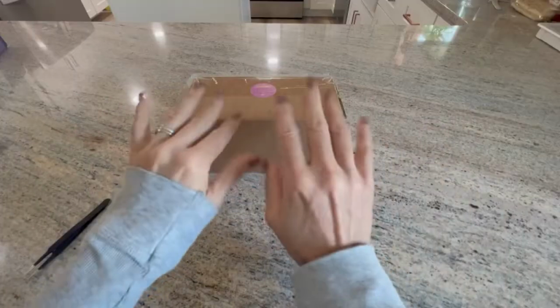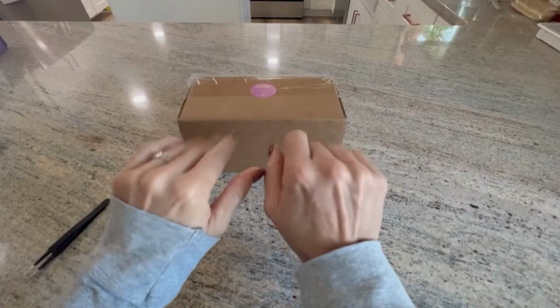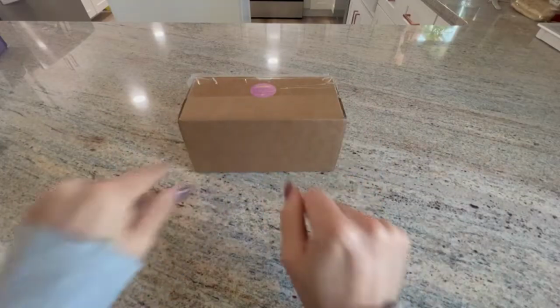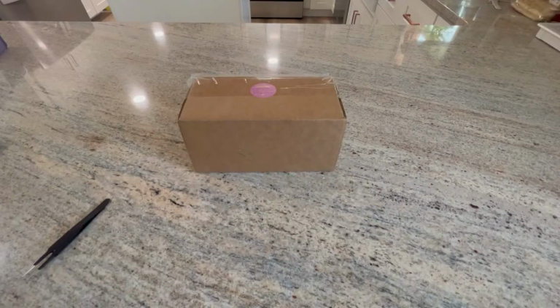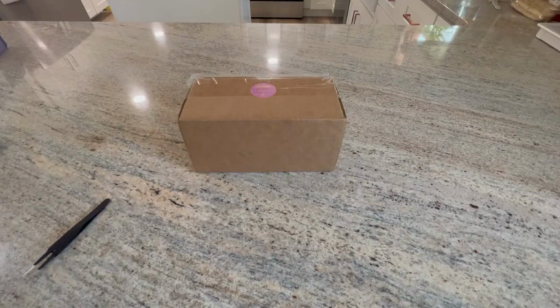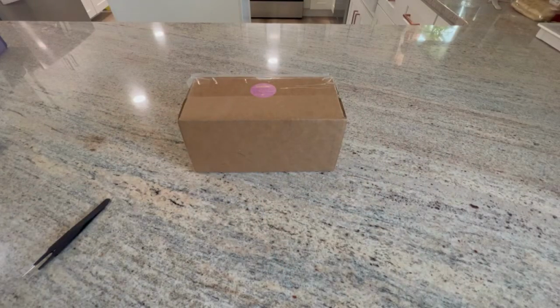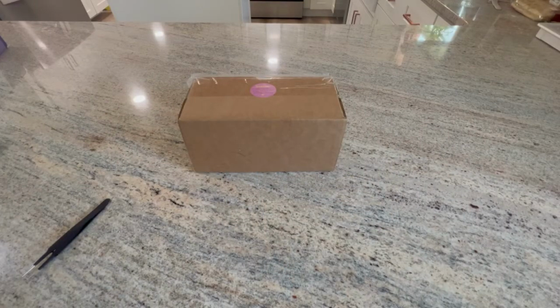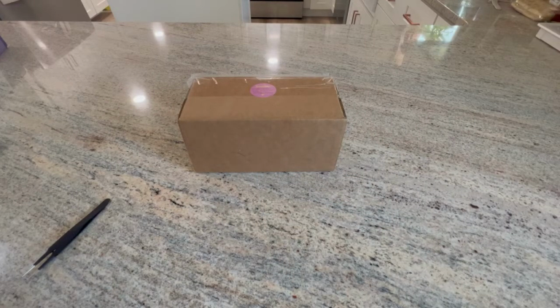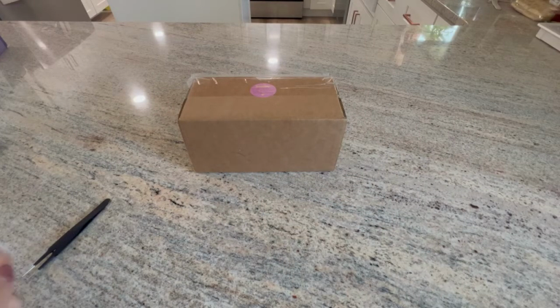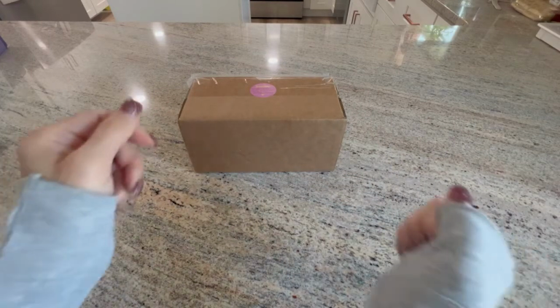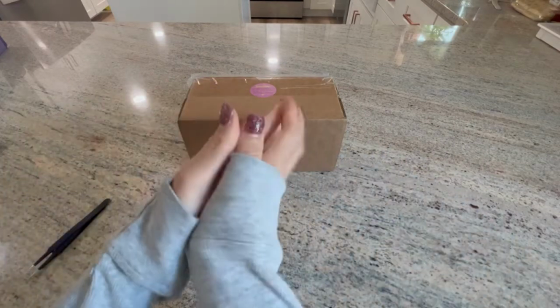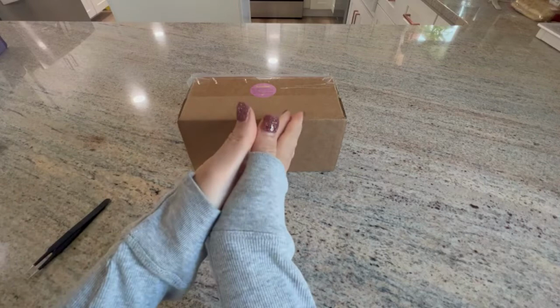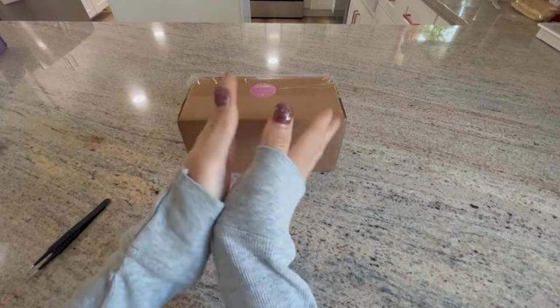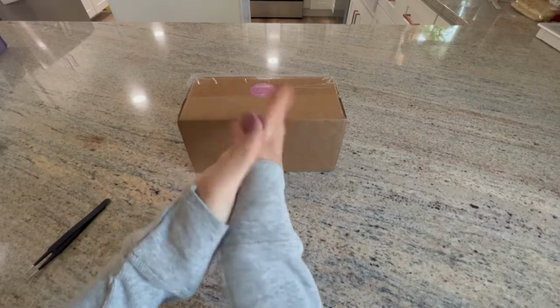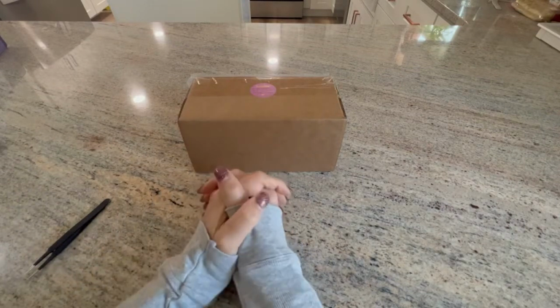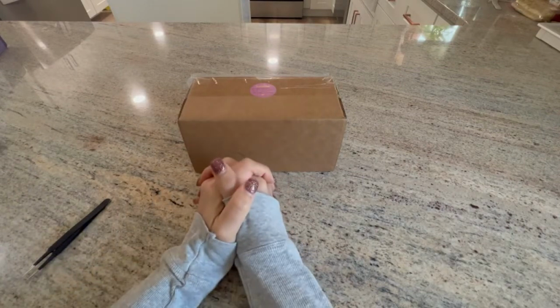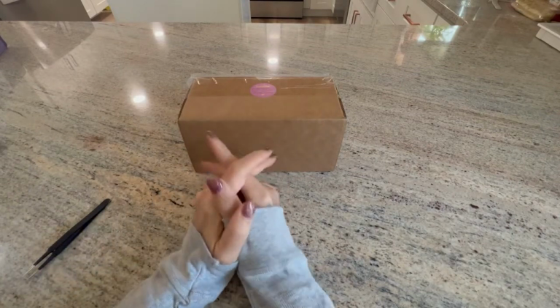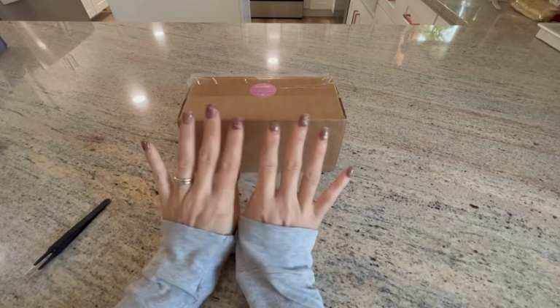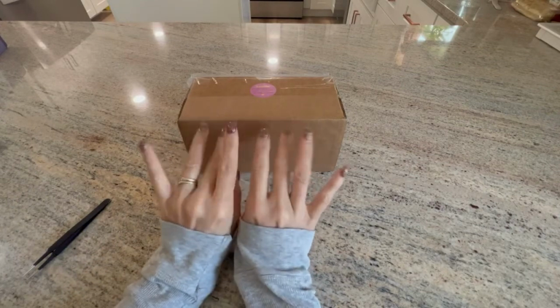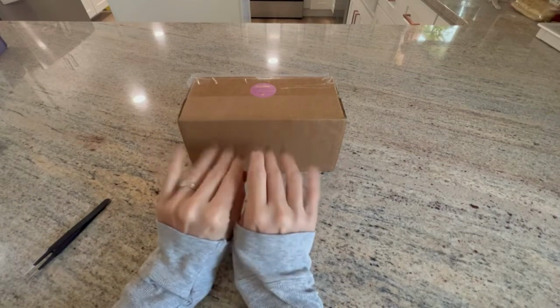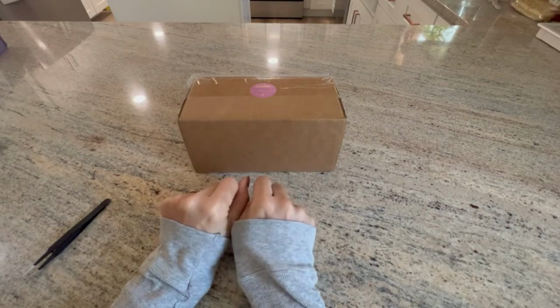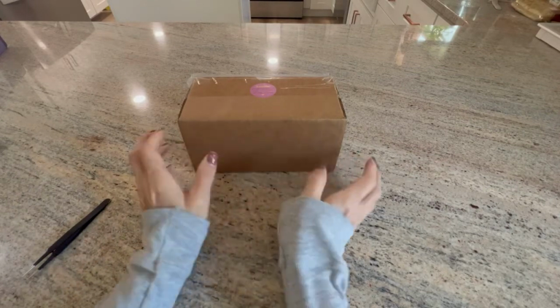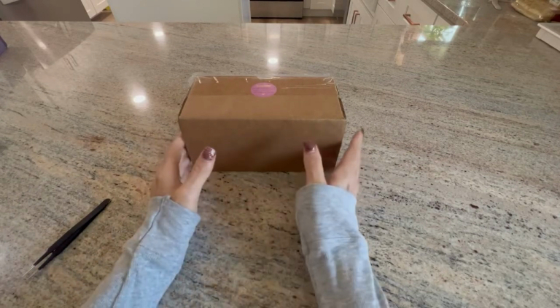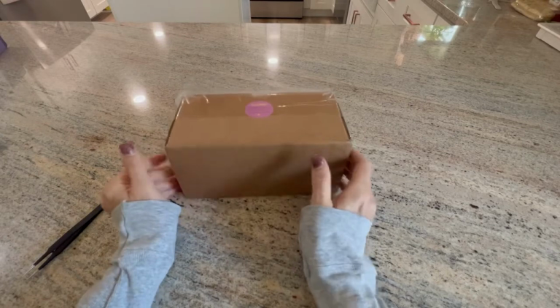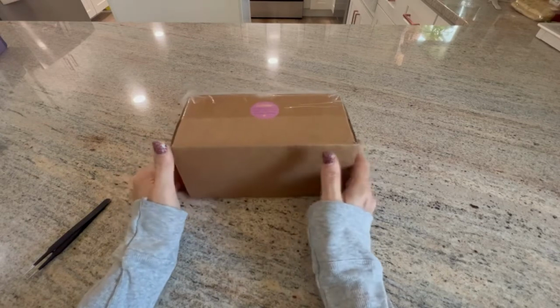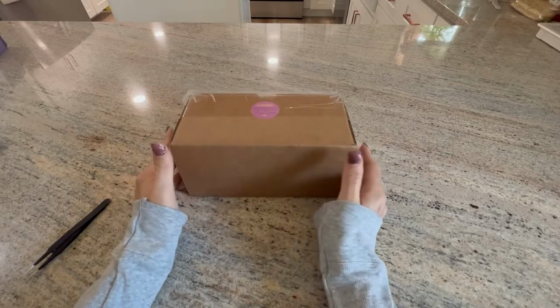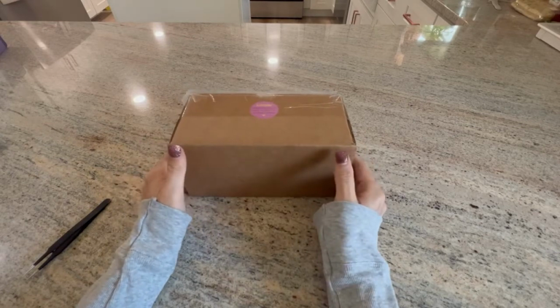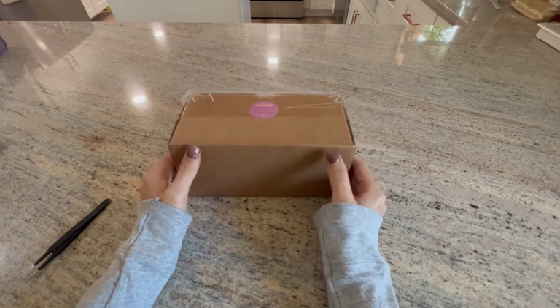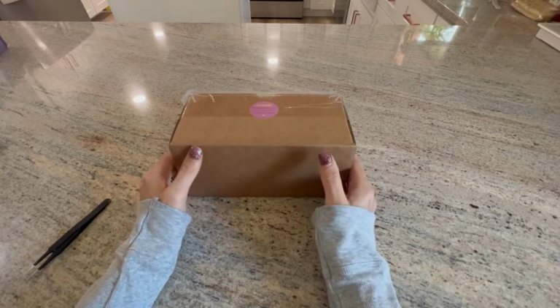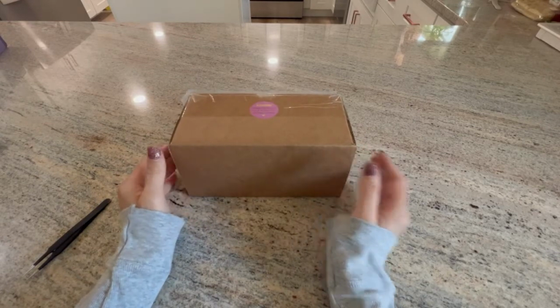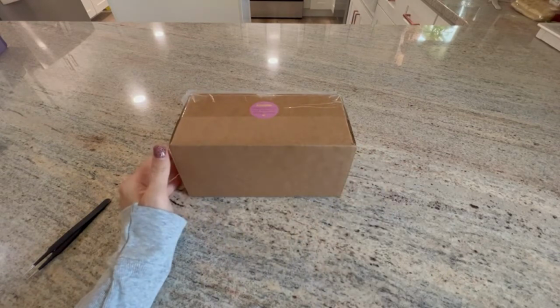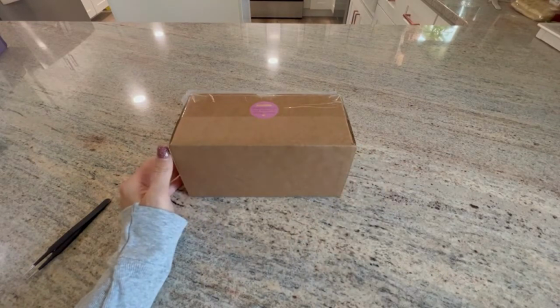Hello, shiny happy people! Welcome to Kimba's Crafts. My name is Kim. If you're new here, welcome and thank you for stopping in. And if you're returning, hello guys, welcome back. I just have a real quick video.